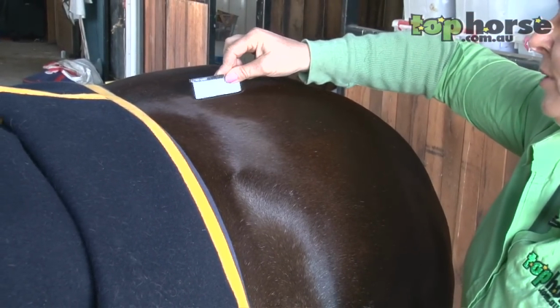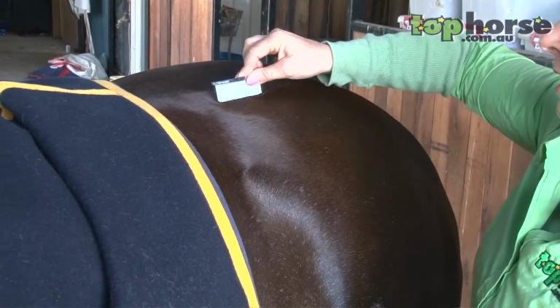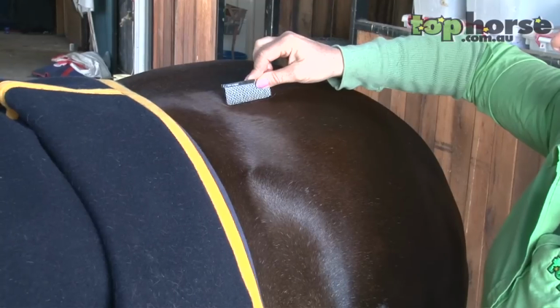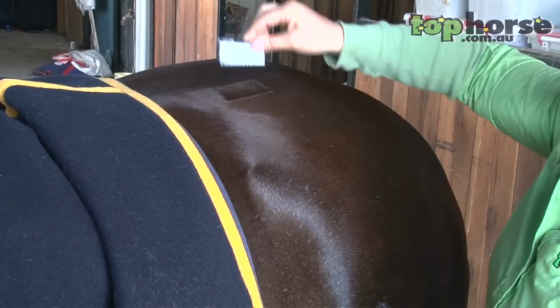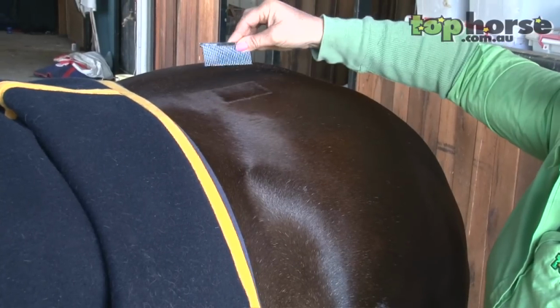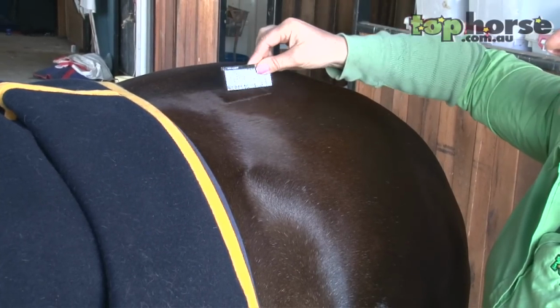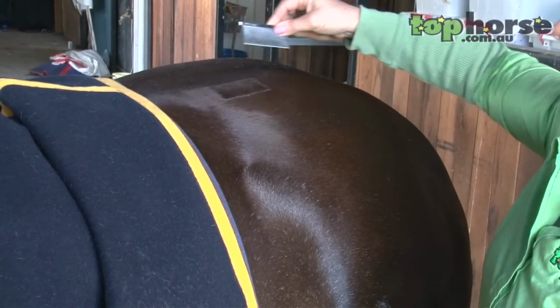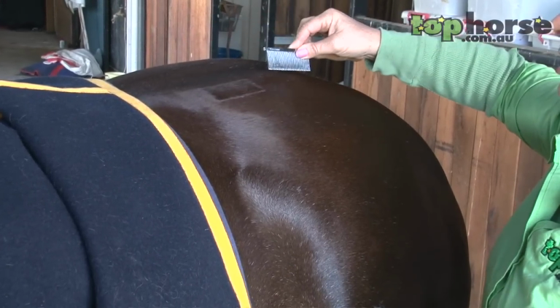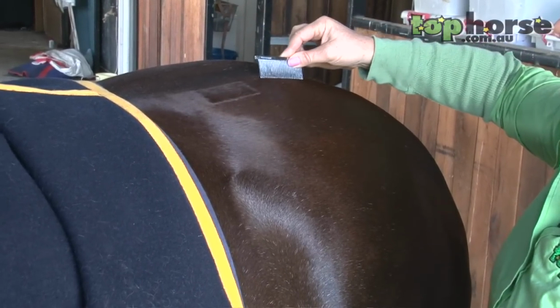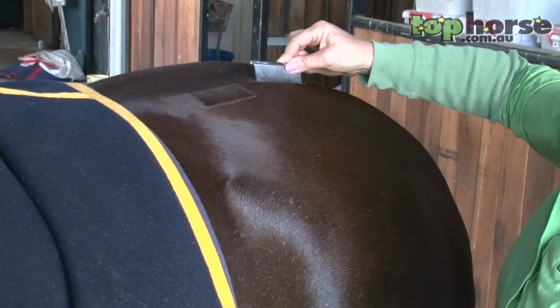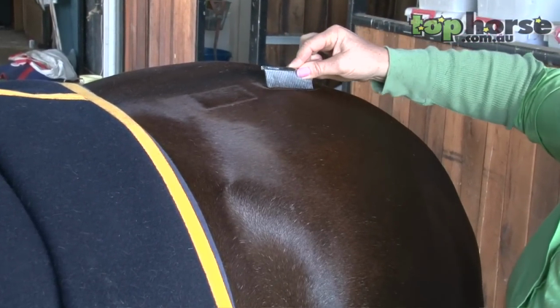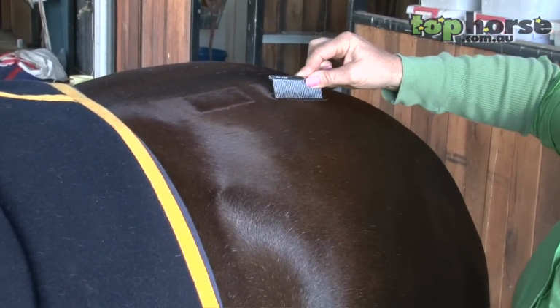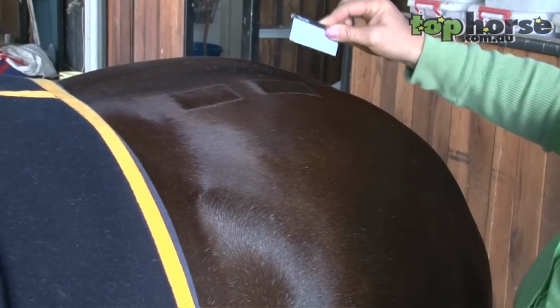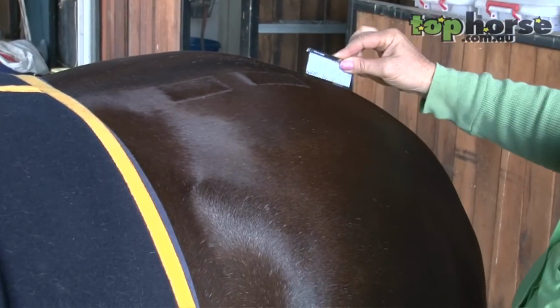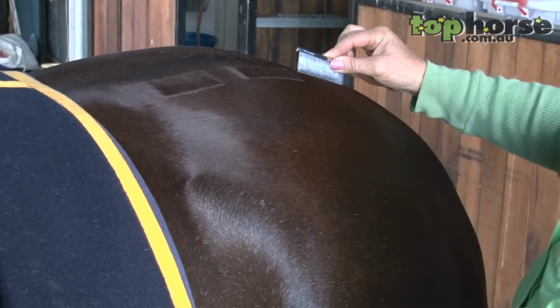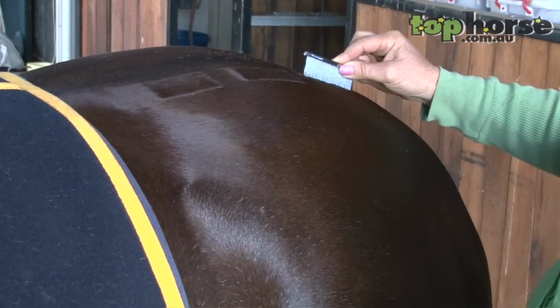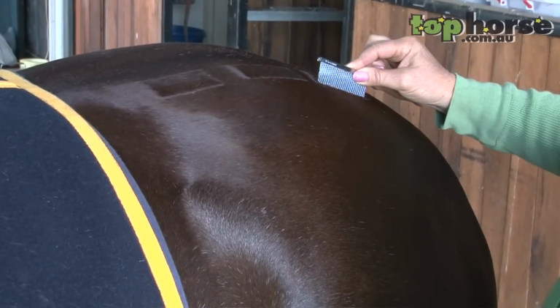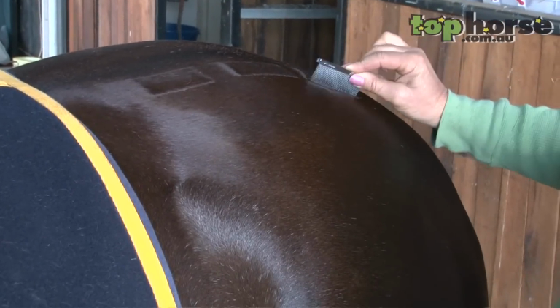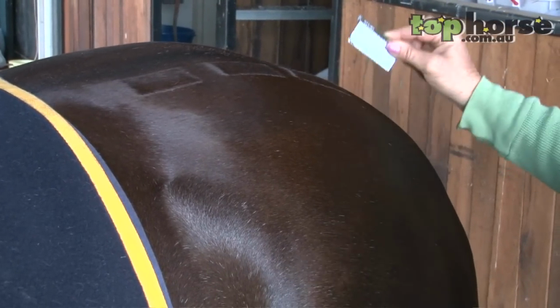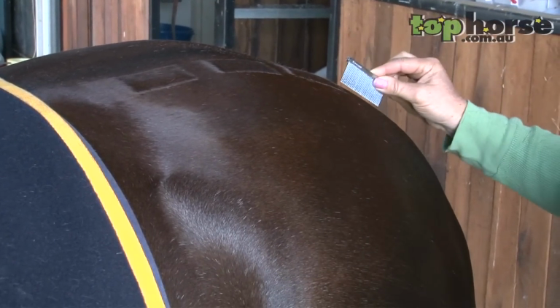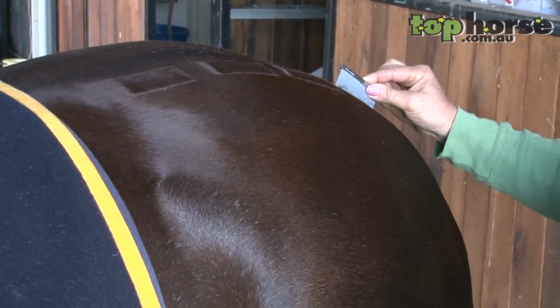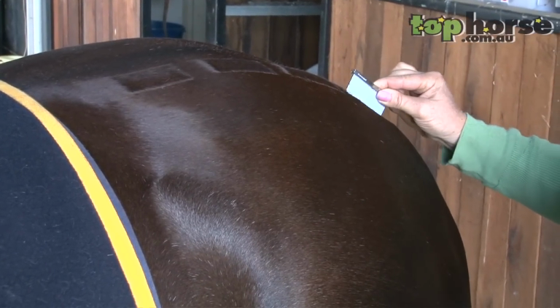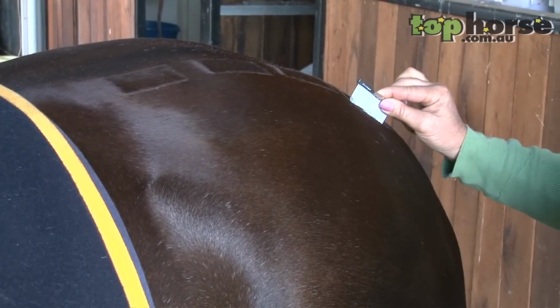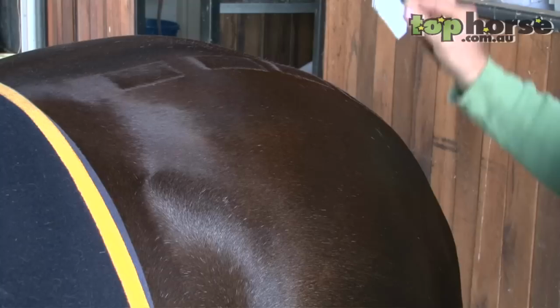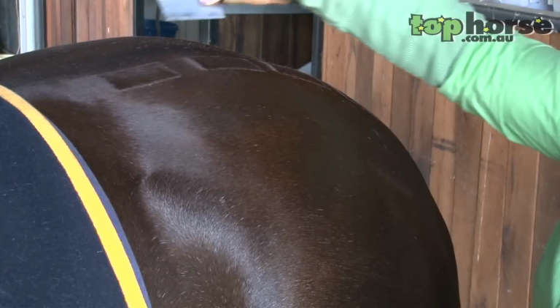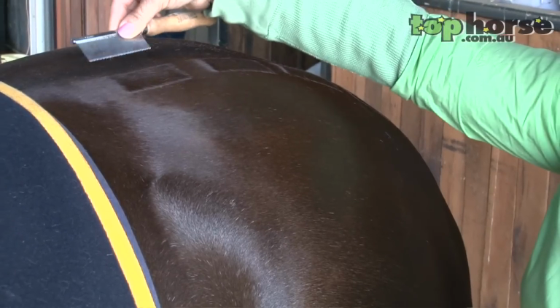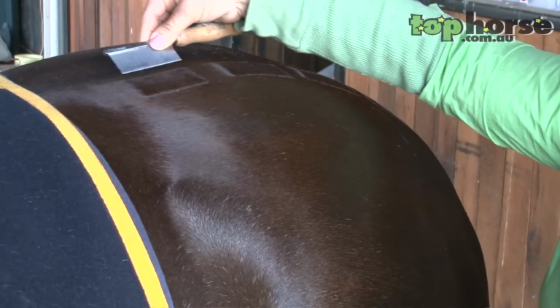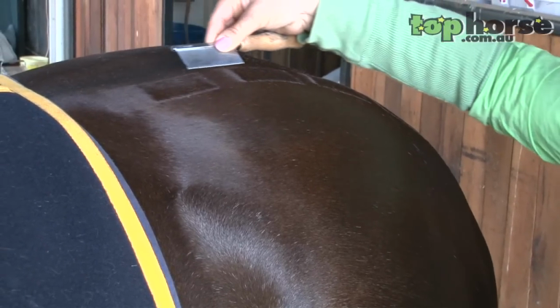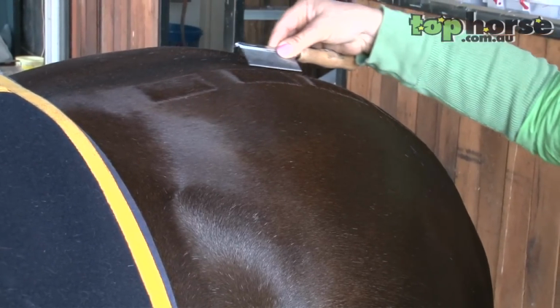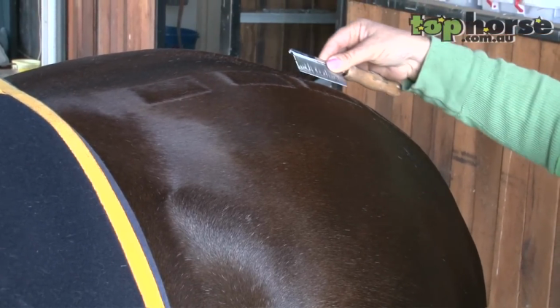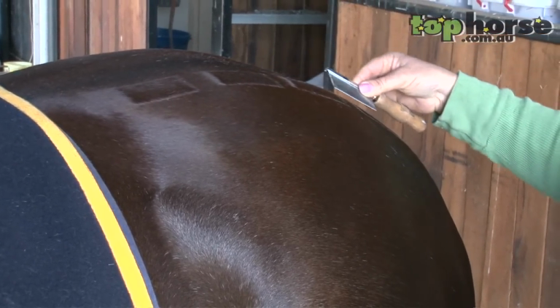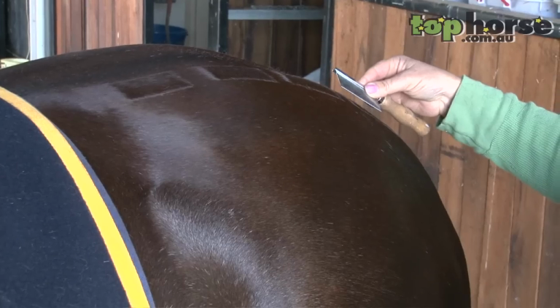We start up at the top. By brushing down we're changing the direction of the hair and it's like velvet on a lounge suite — it will look darker one way than another. So when you do this you make sure that your line across here is straight.